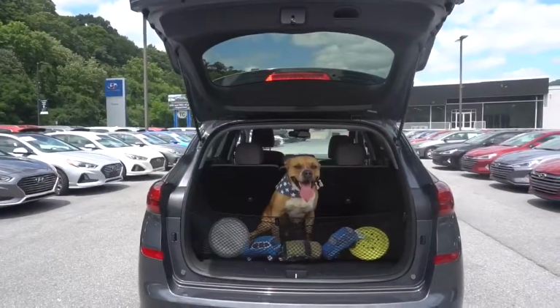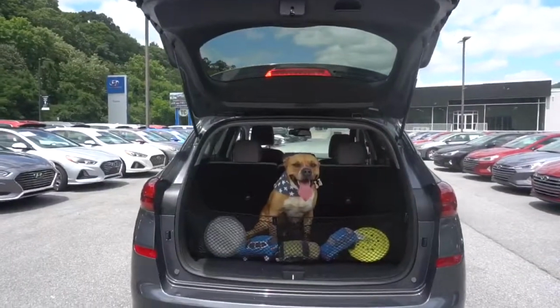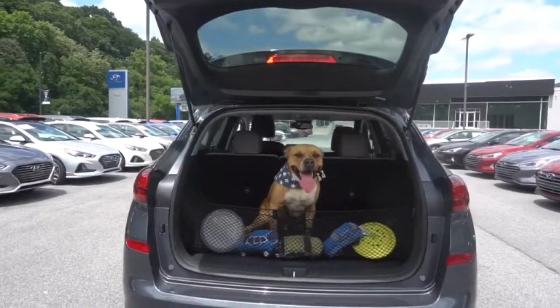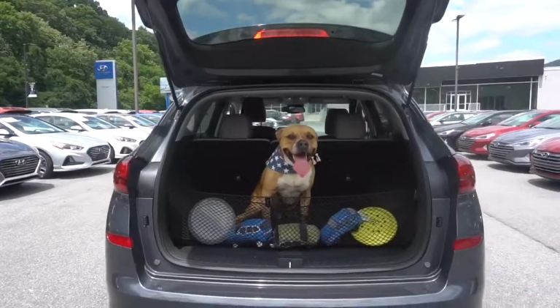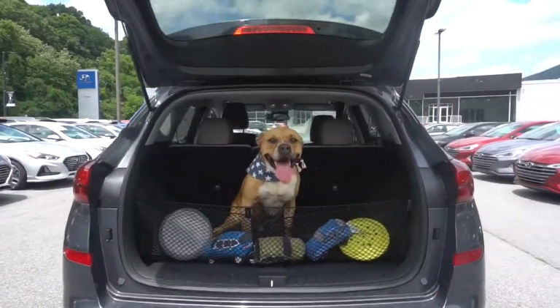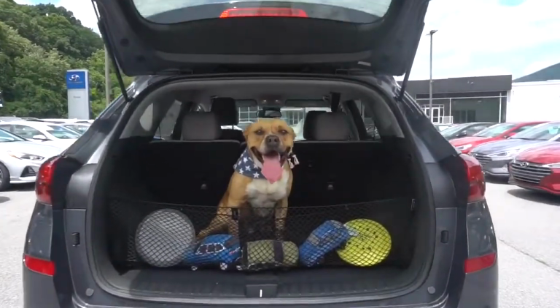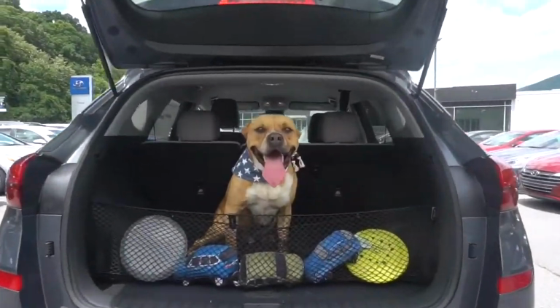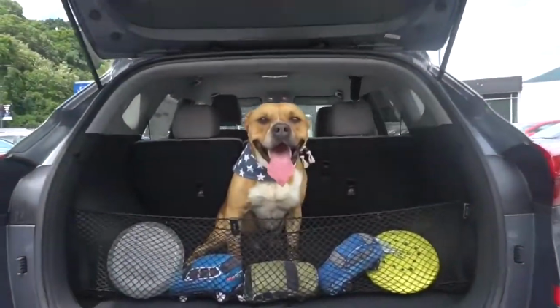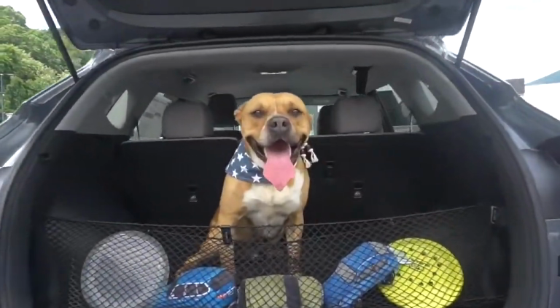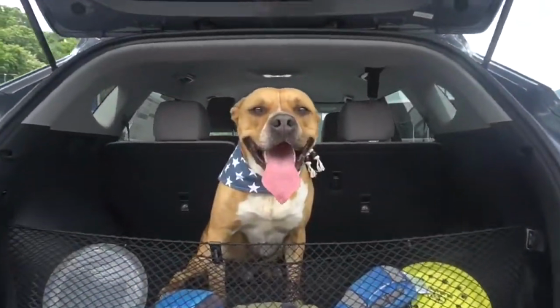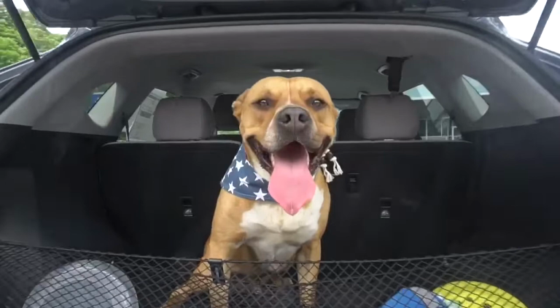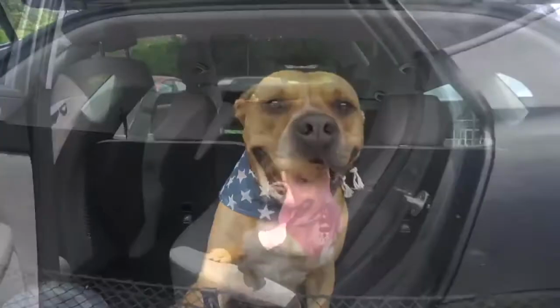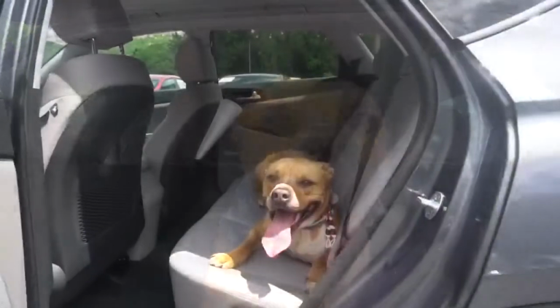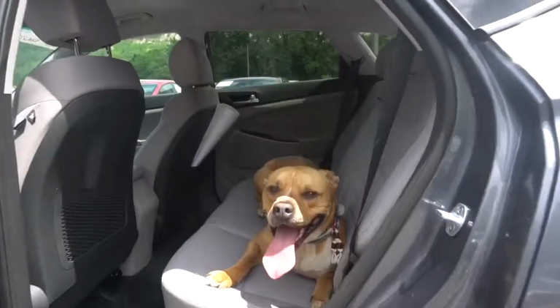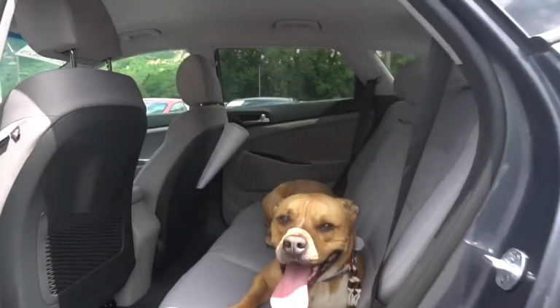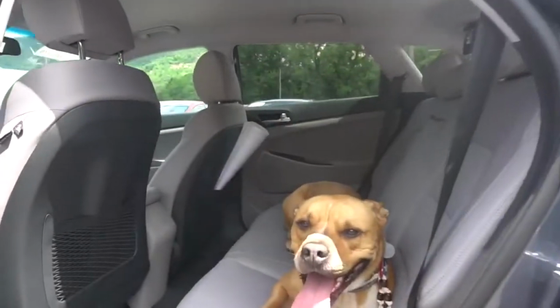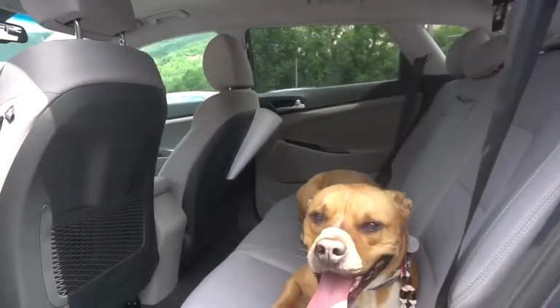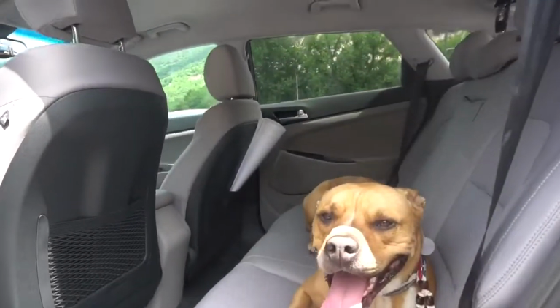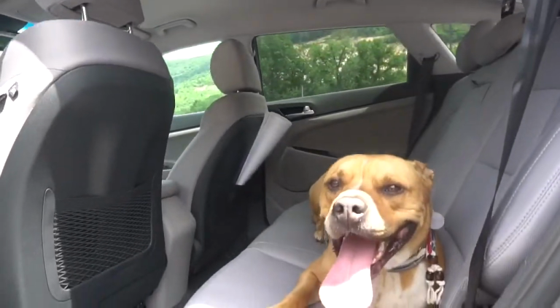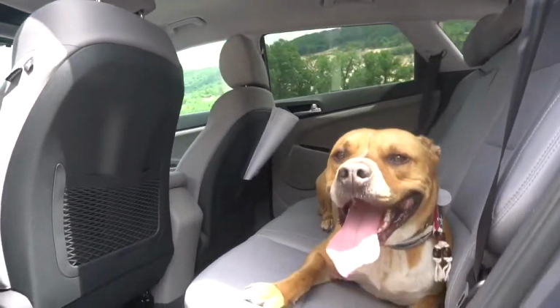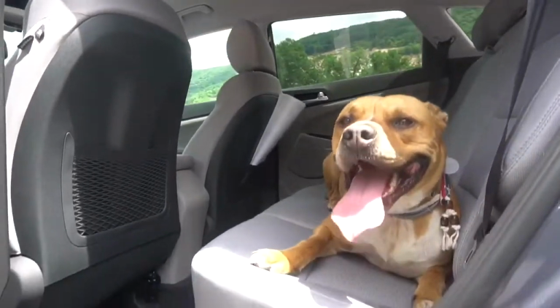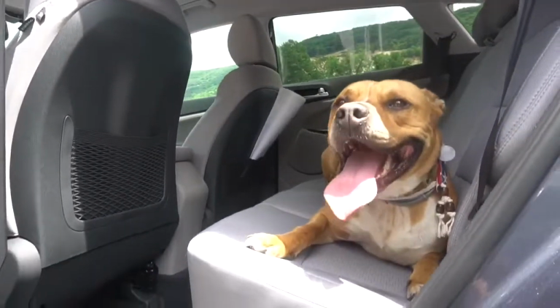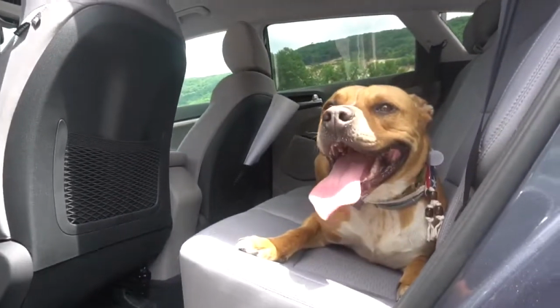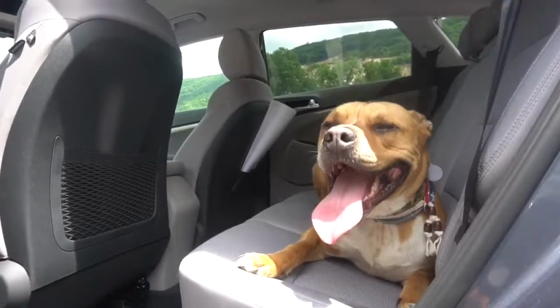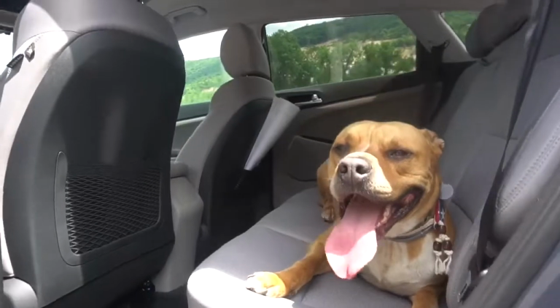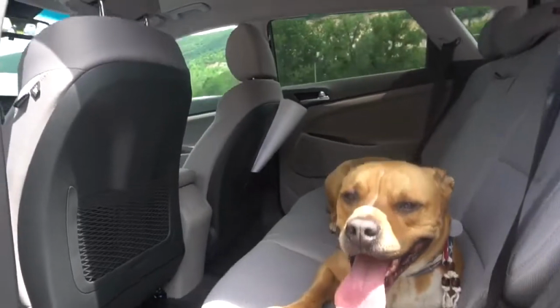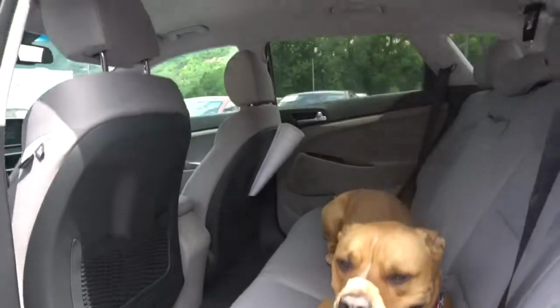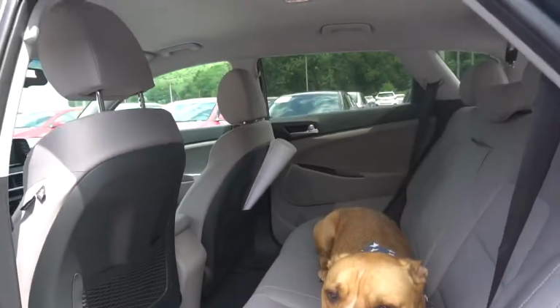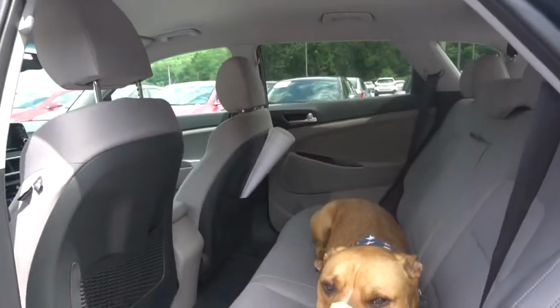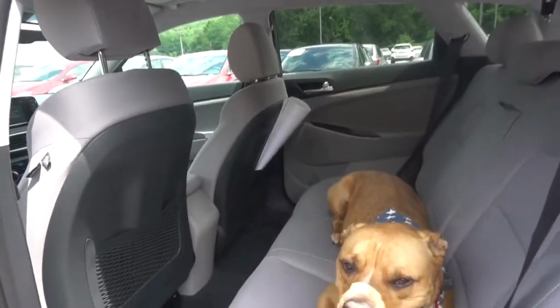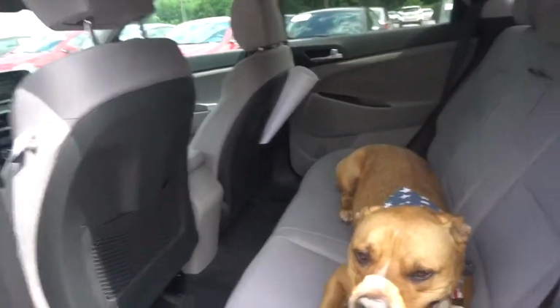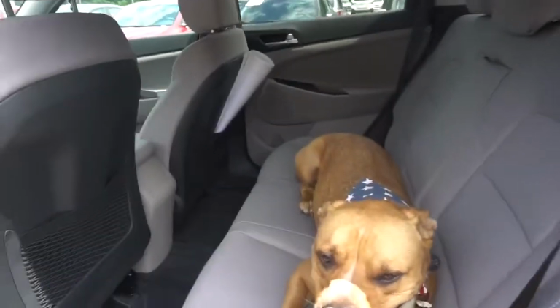The trunk space does not disappoint. I'm able to fit all my toys with room to spare. The 8-speaker Infiniti premium audio makes my tunes sound great wherever I may be sitting or laying in this SUV.